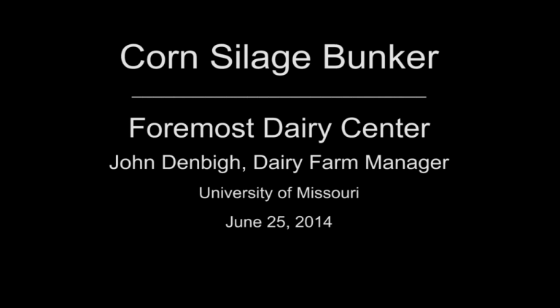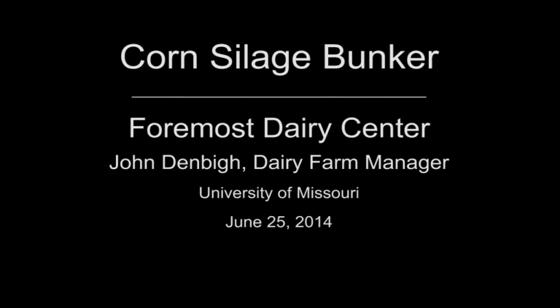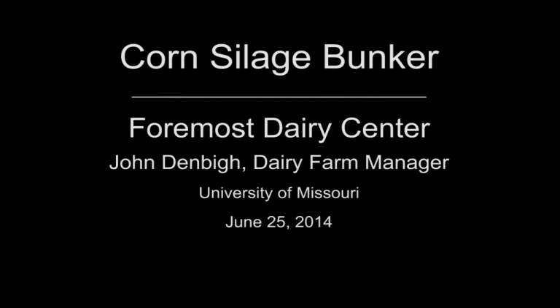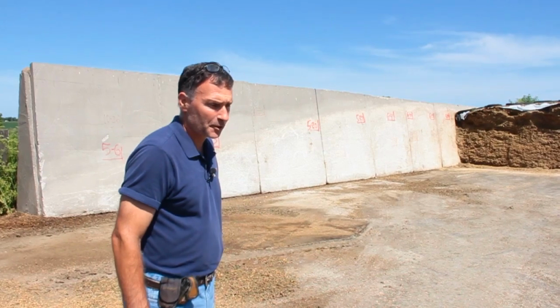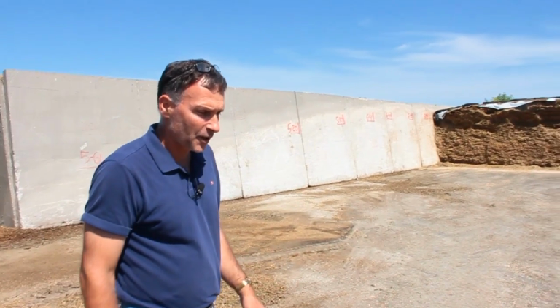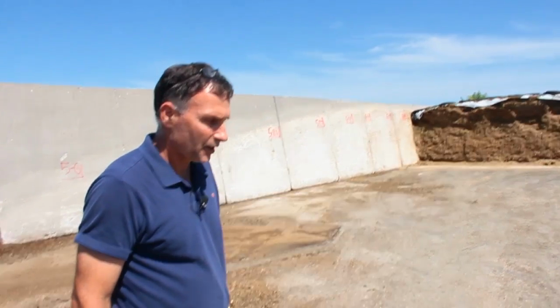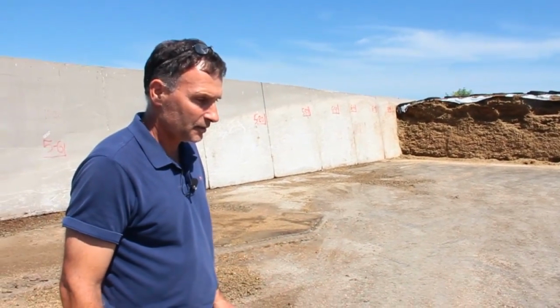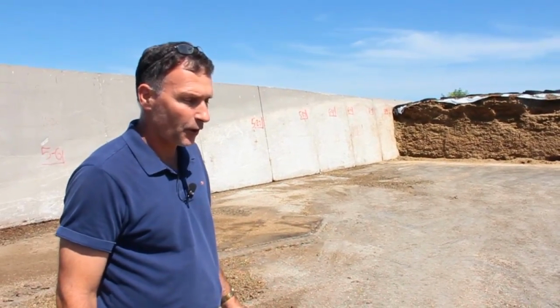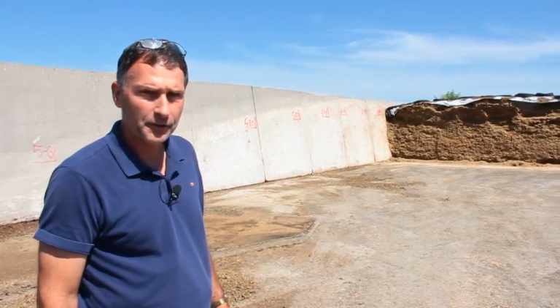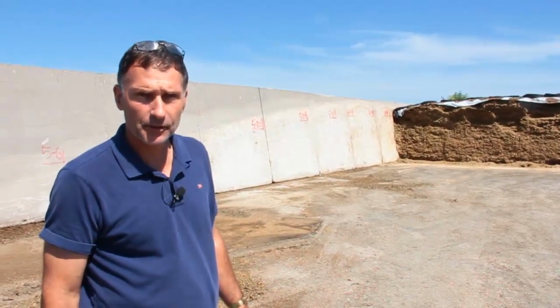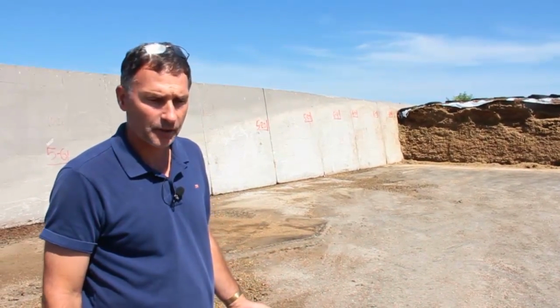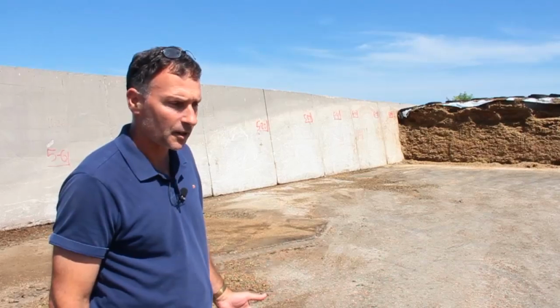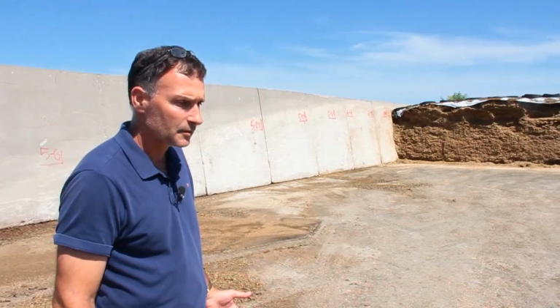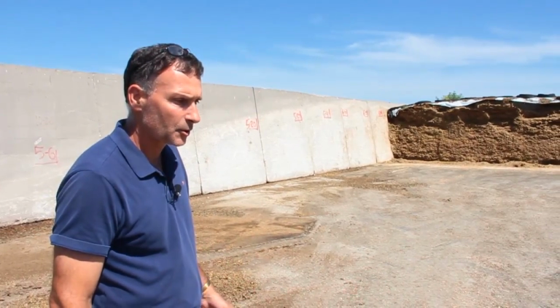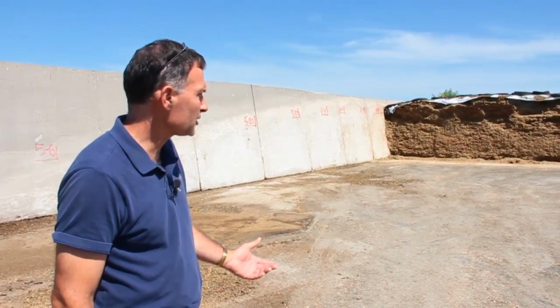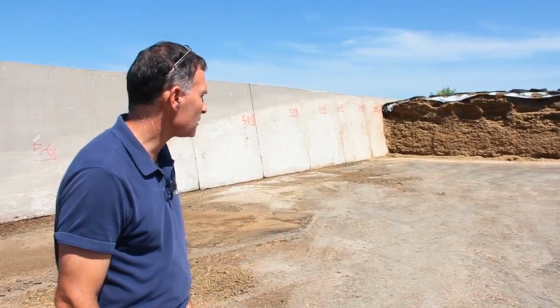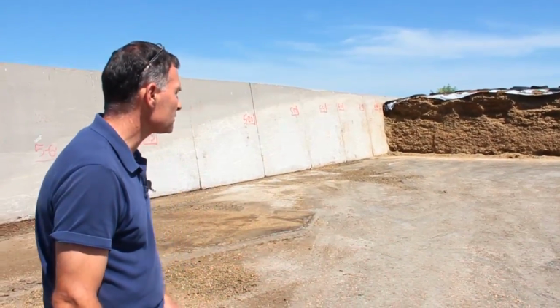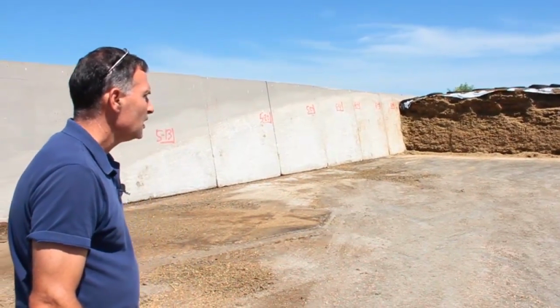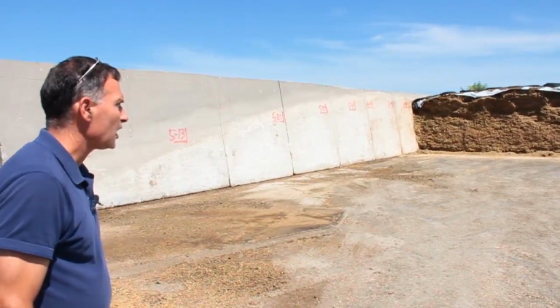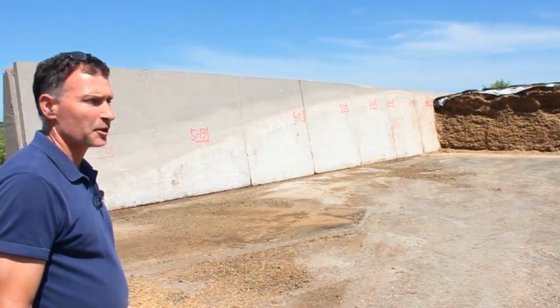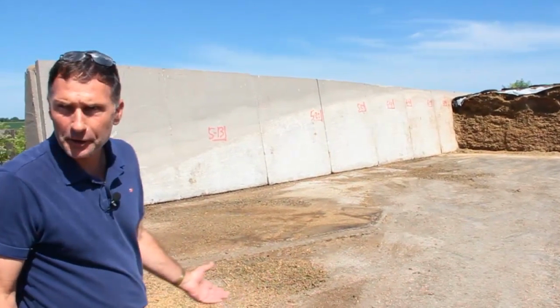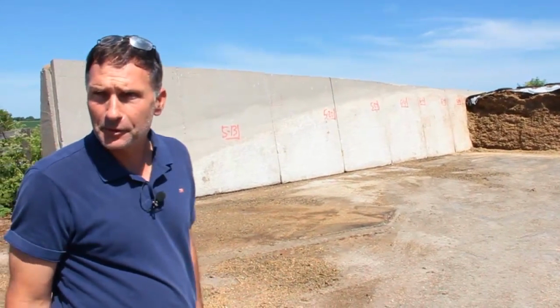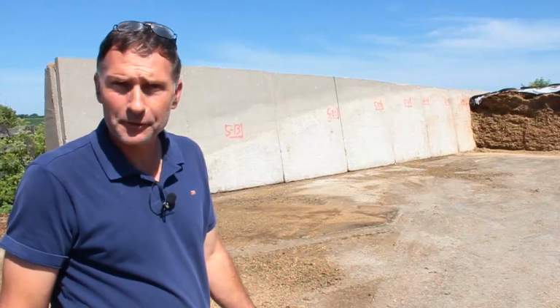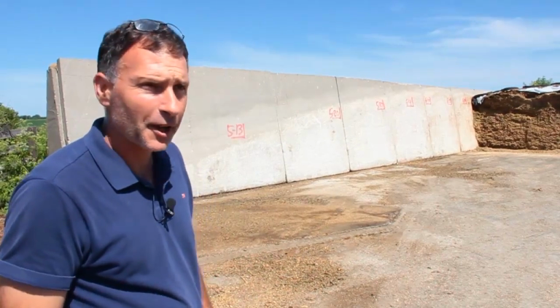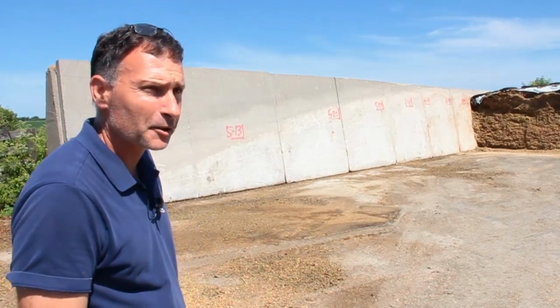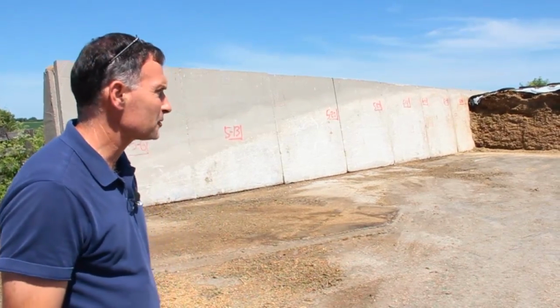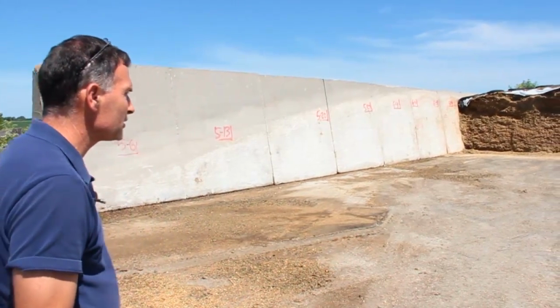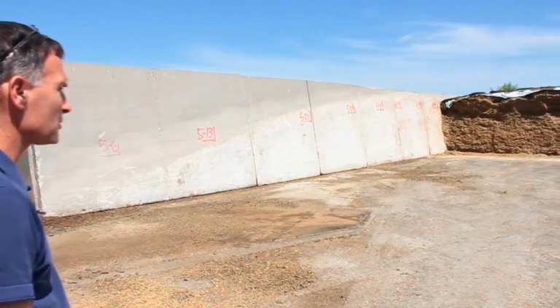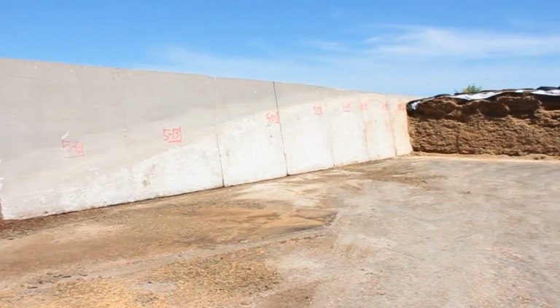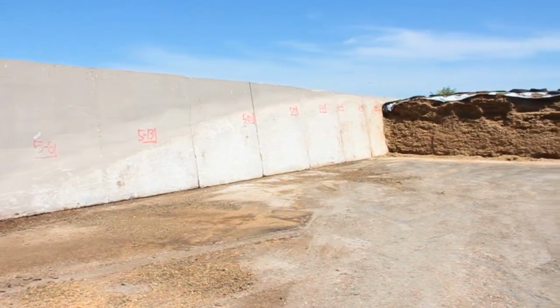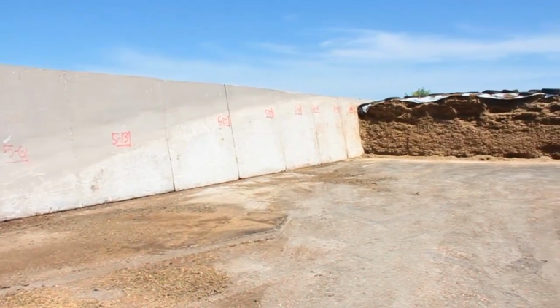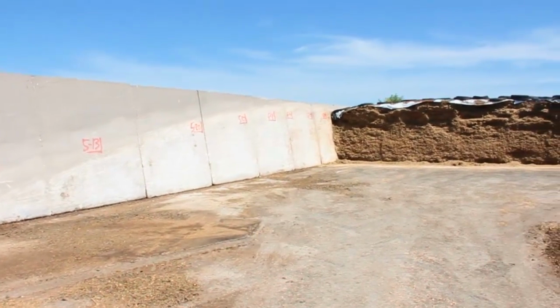Part of the feed systems for us, the forage system, is our corn silage bunkers — pretty standard looking corn silage bunker to most dairy situations or beef situations.